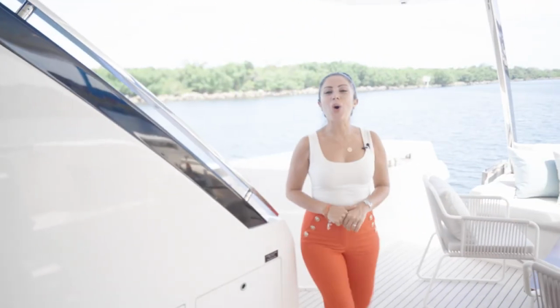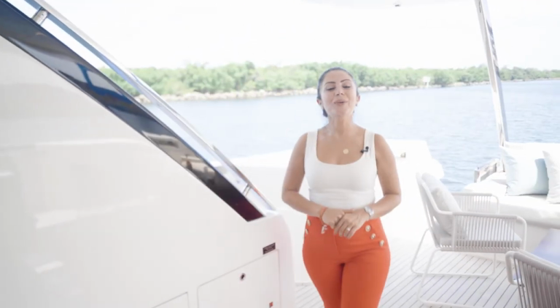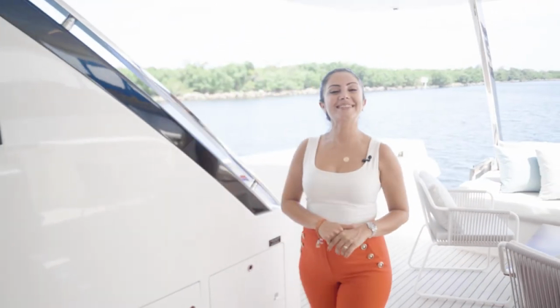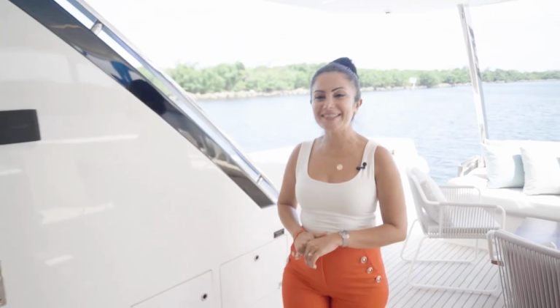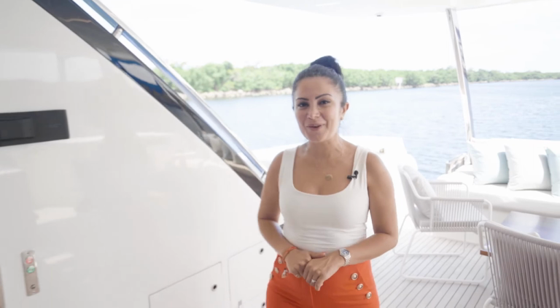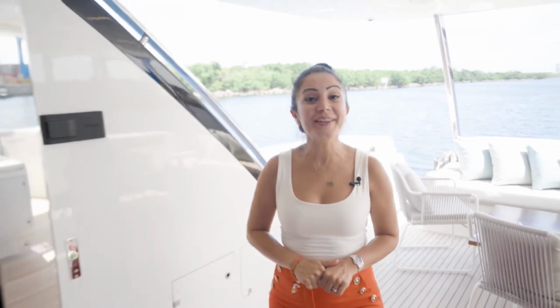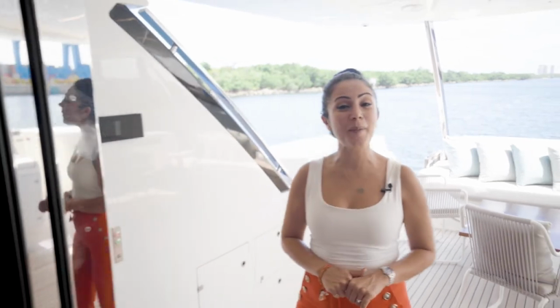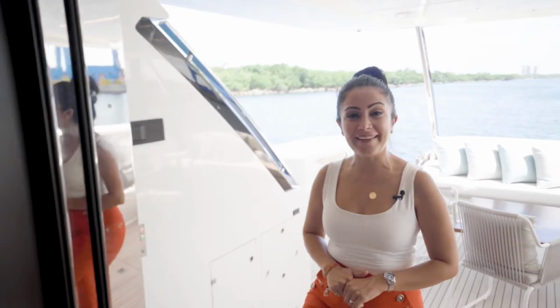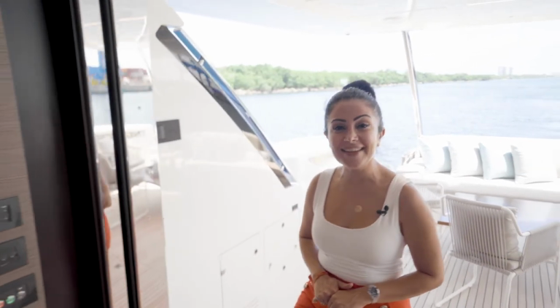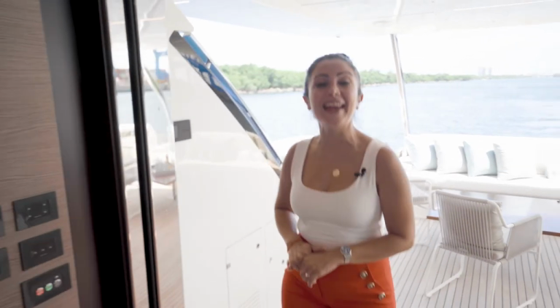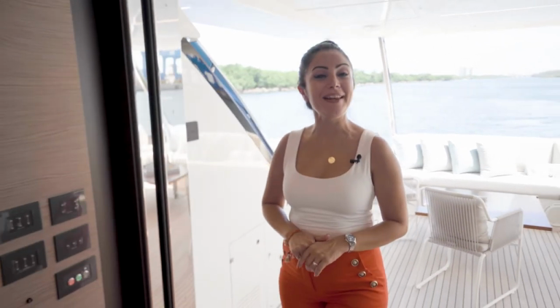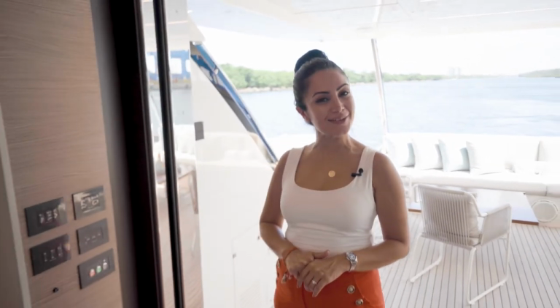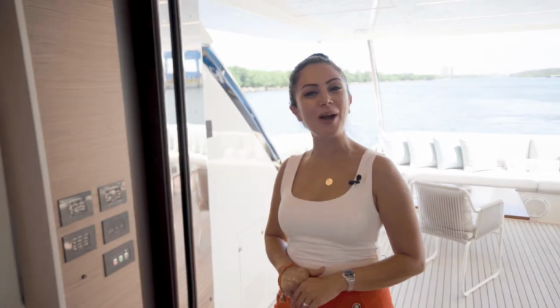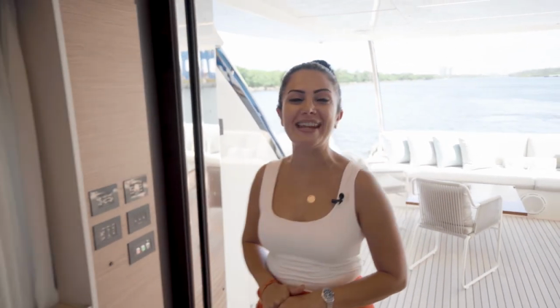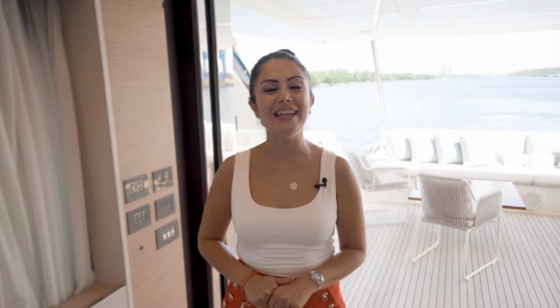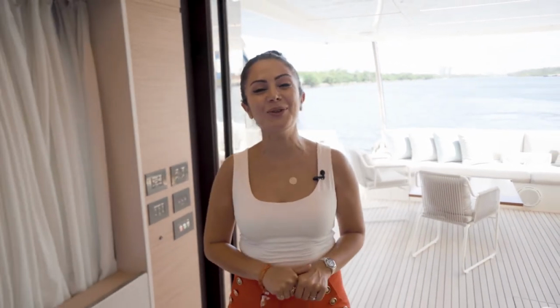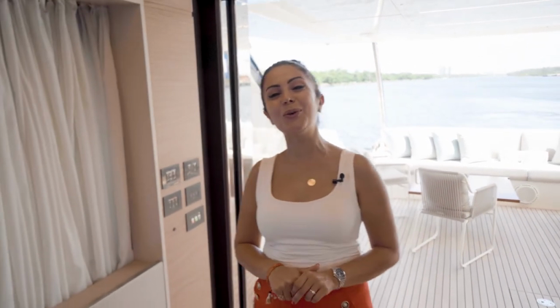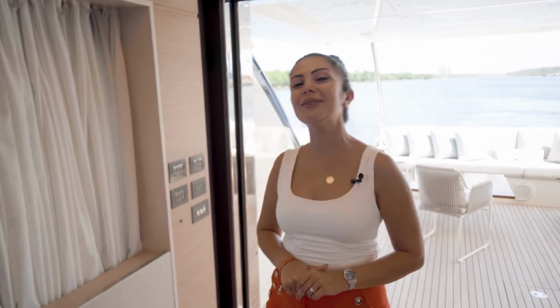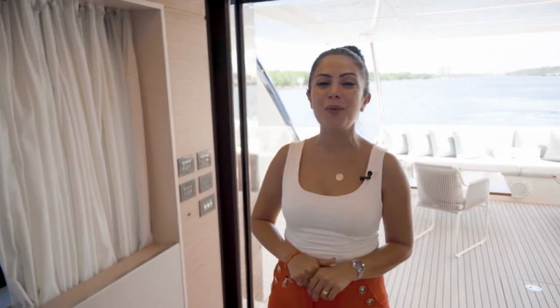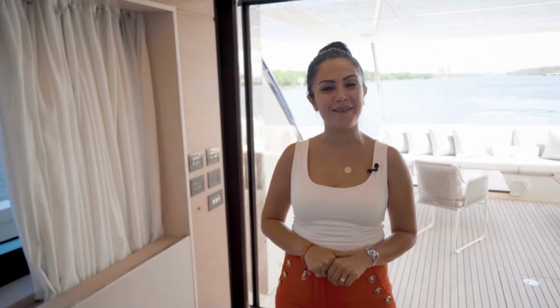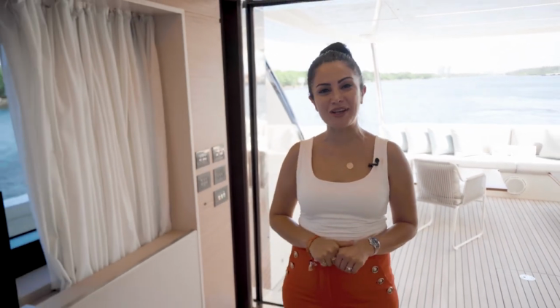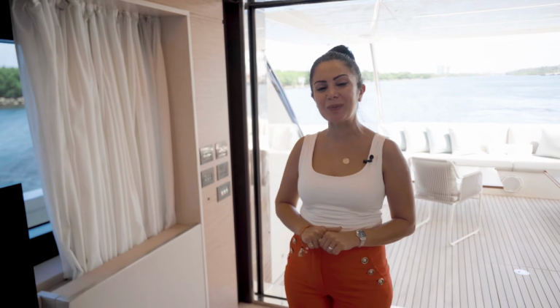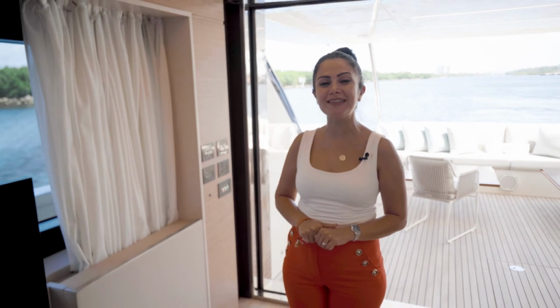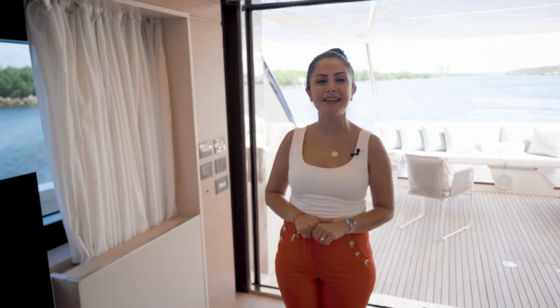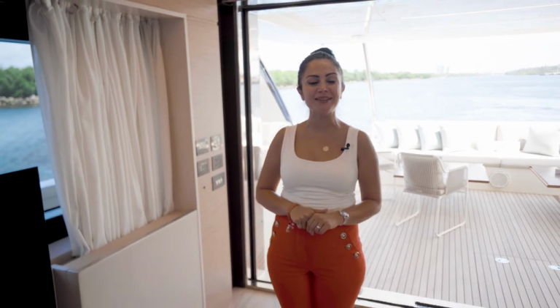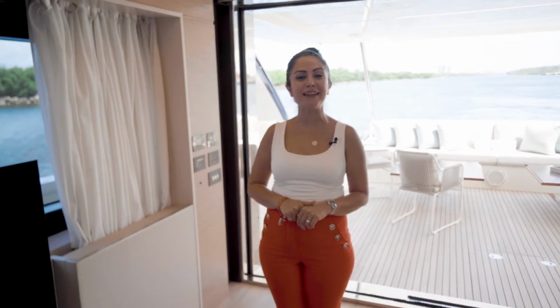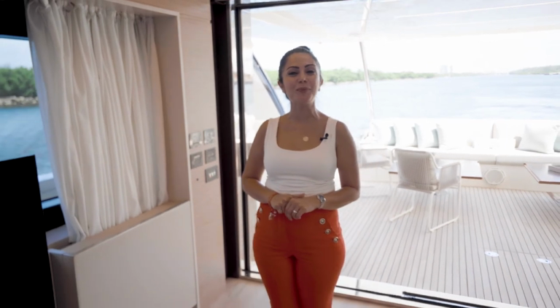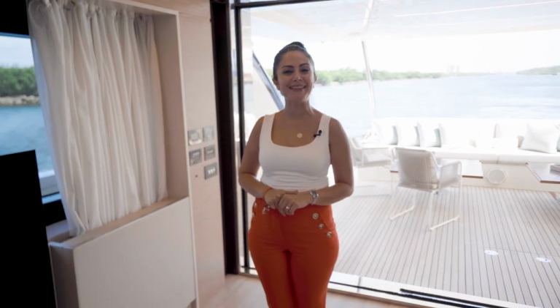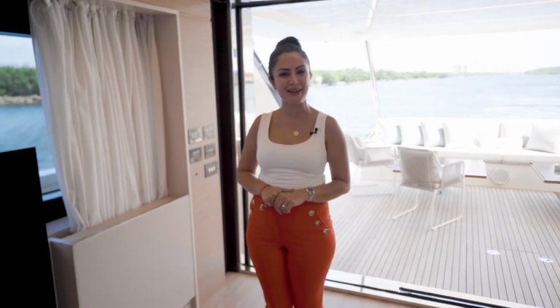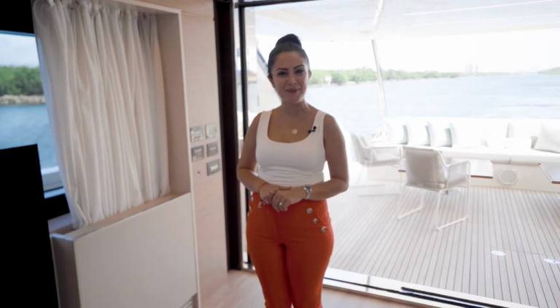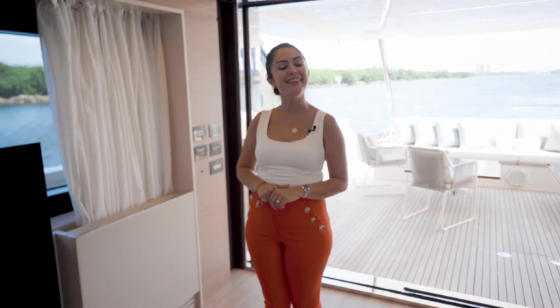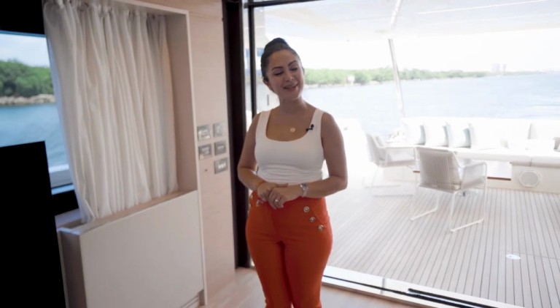This is Nestle from Ferretti Group Americas — many thanks for watching. If you want more information, please visit alliedmarine.com. Thank you.